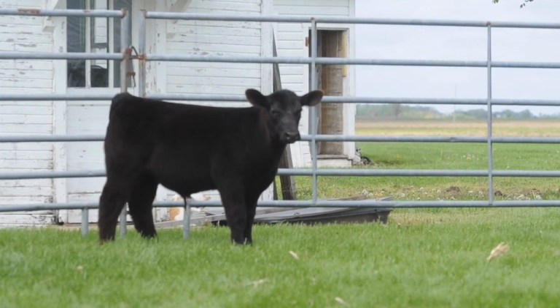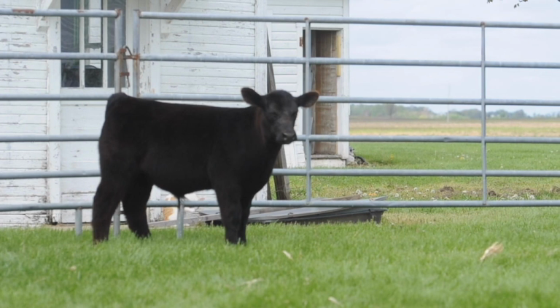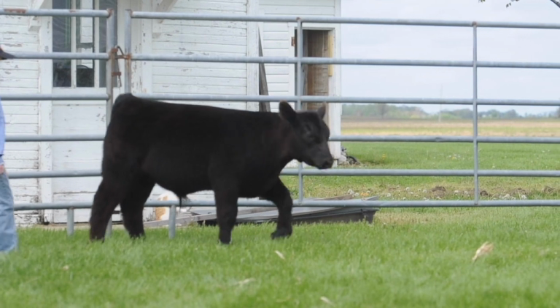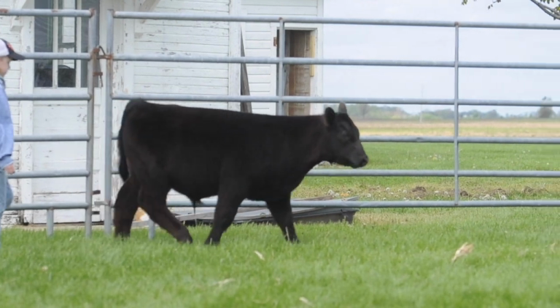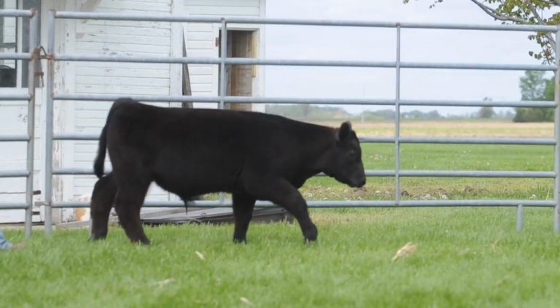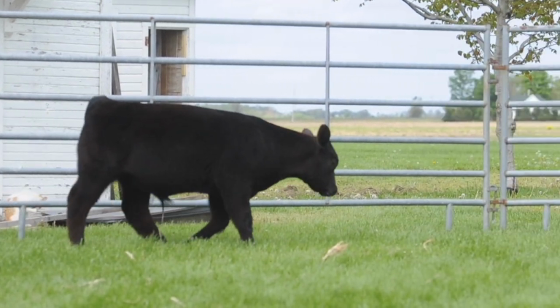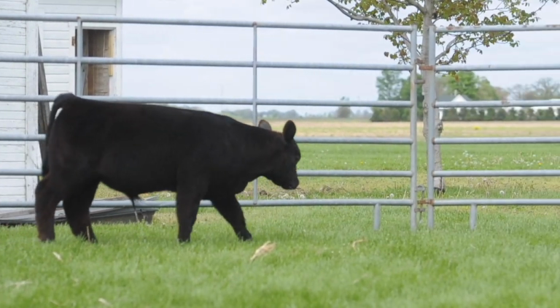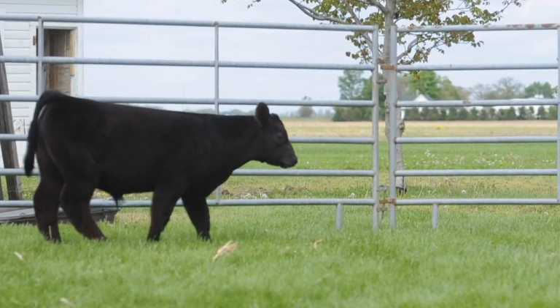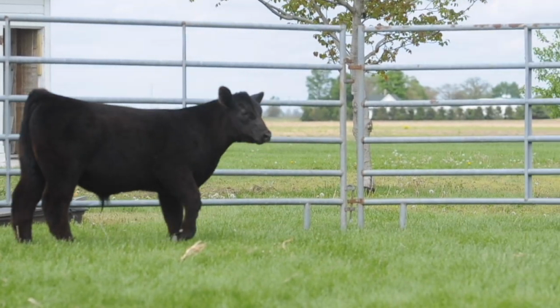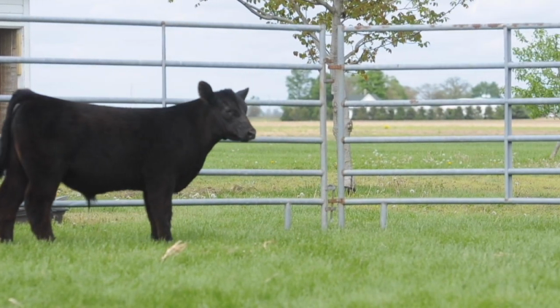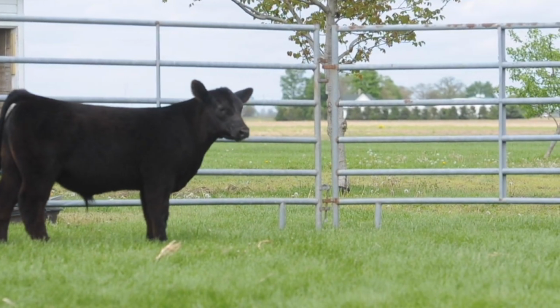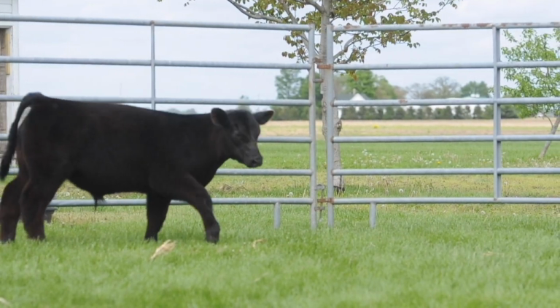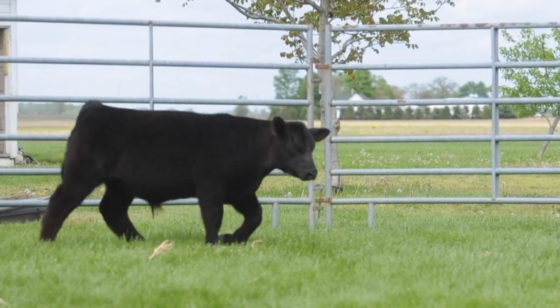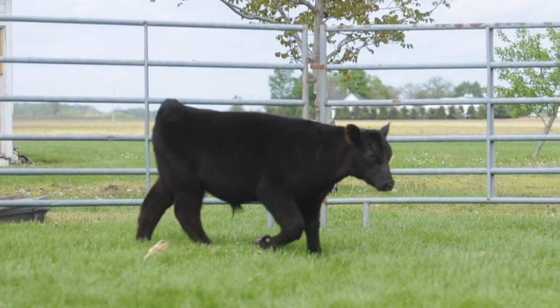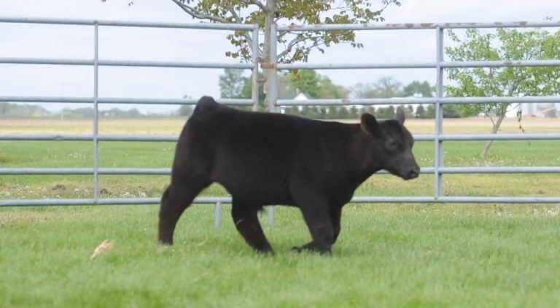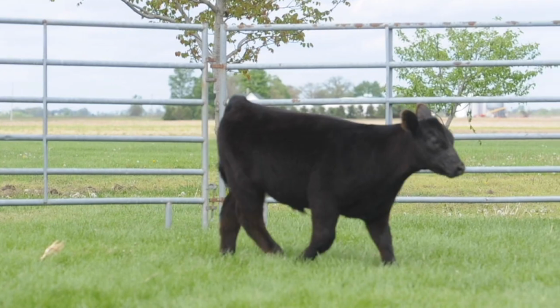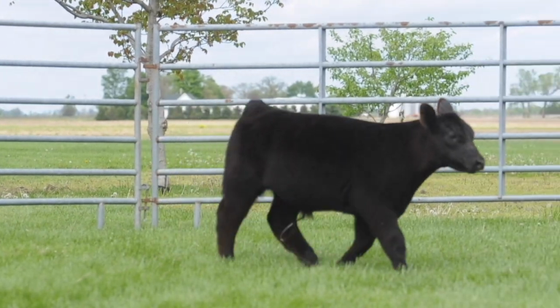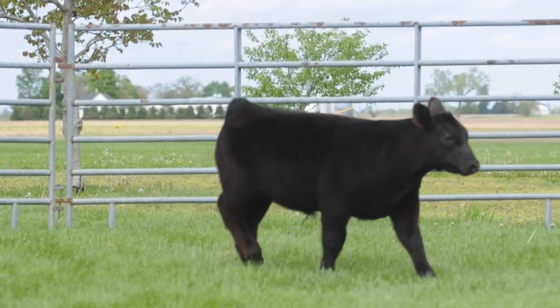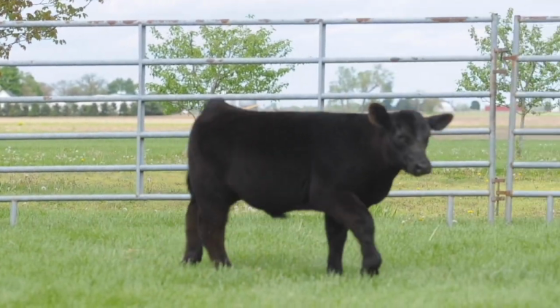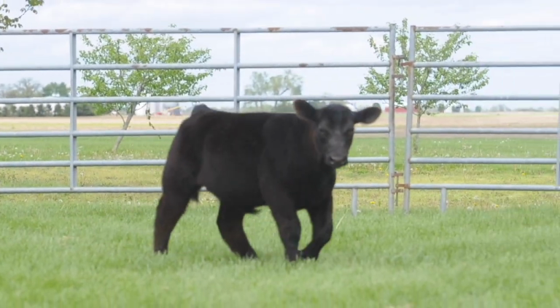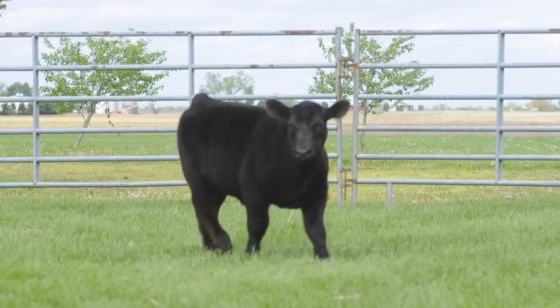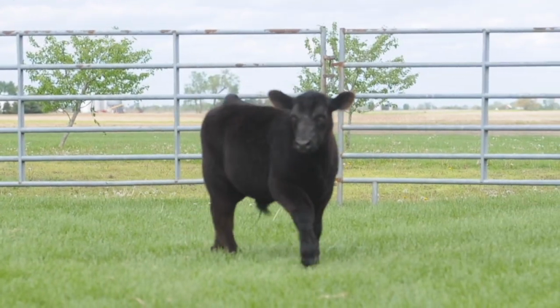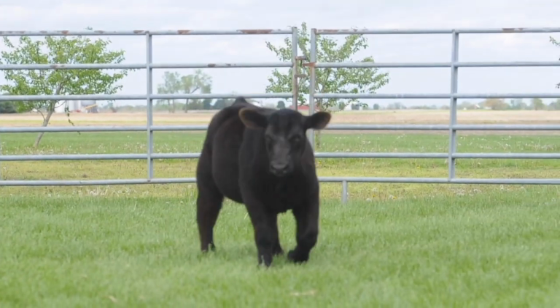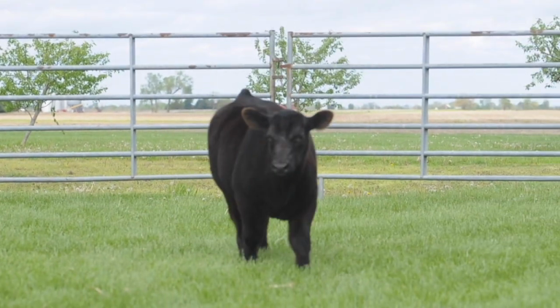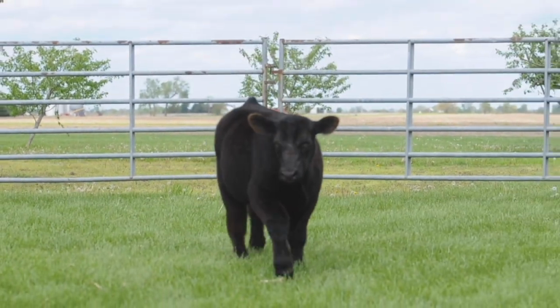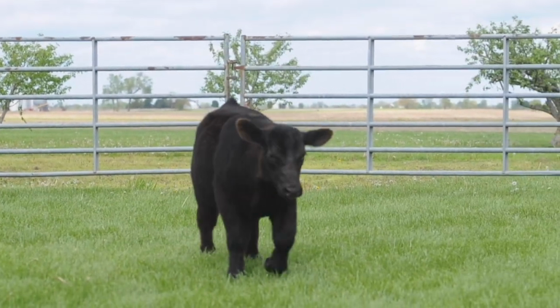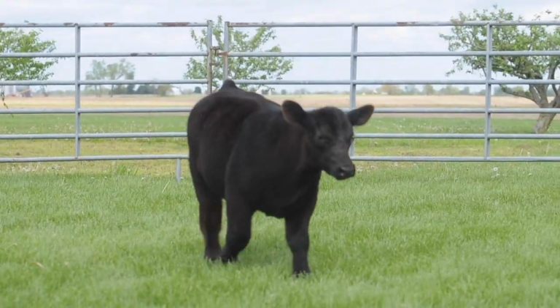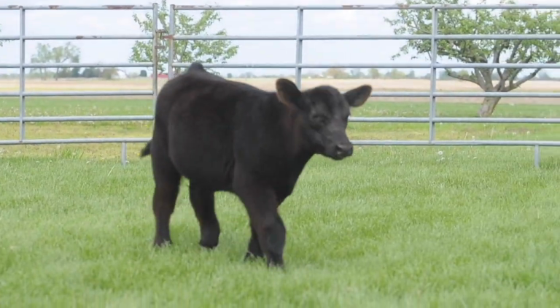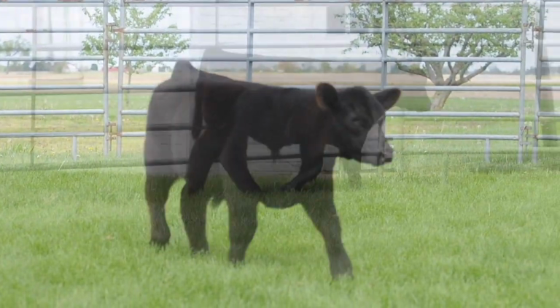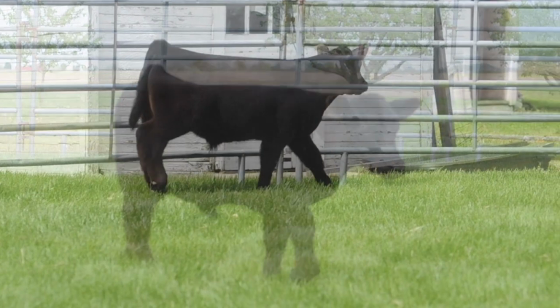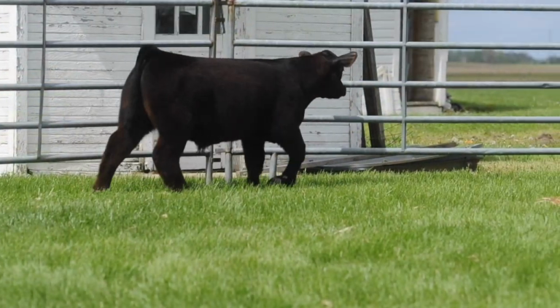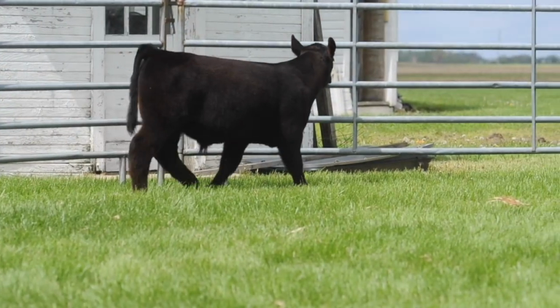This calf is a bigger, longer-bodied, extended steer that's just really smooth. It's an ultra good-looking calf with nice balance from the profile — it's just hard to poke a major hole in this calf.